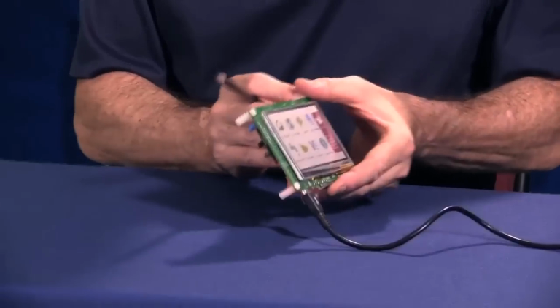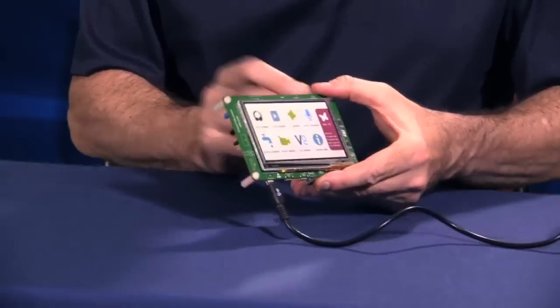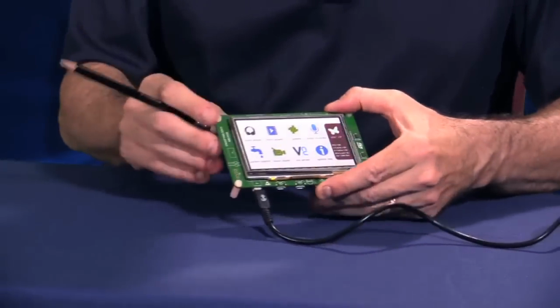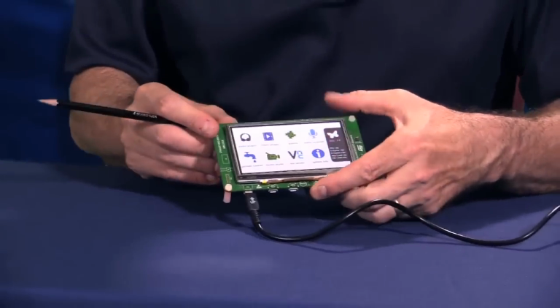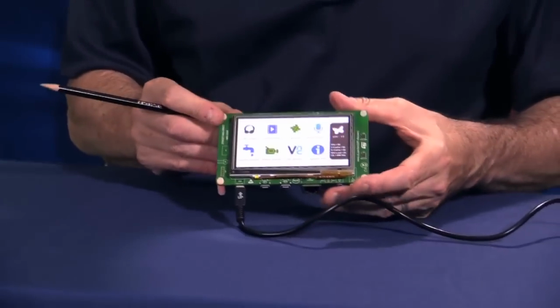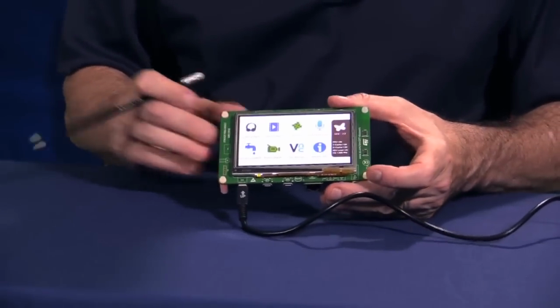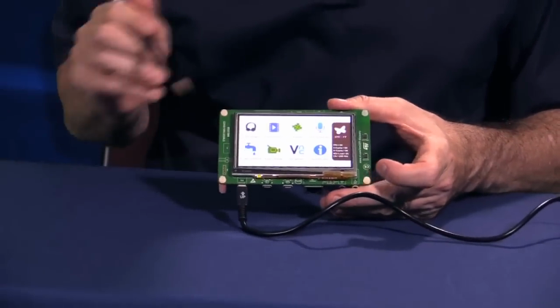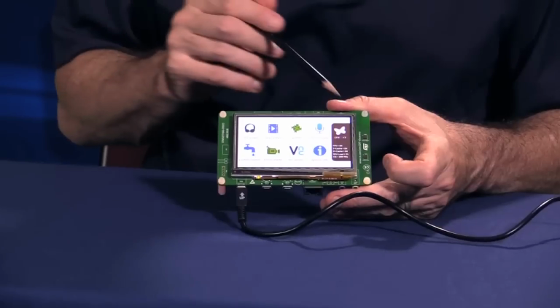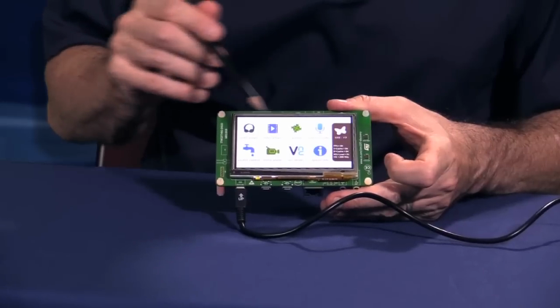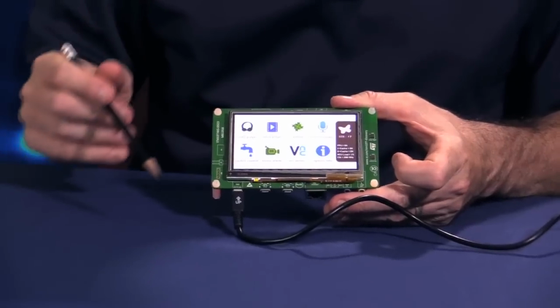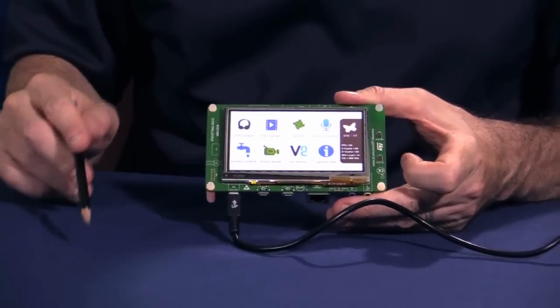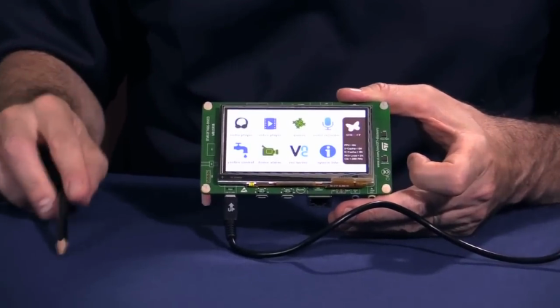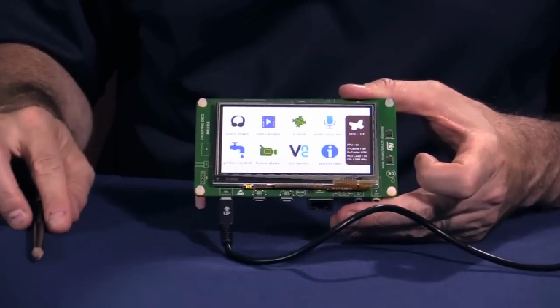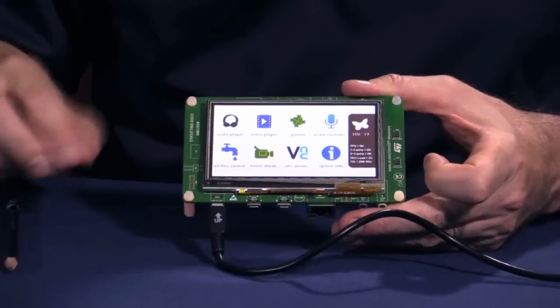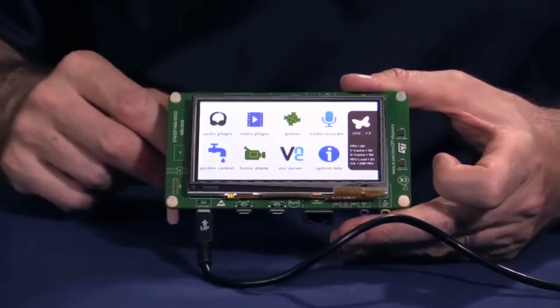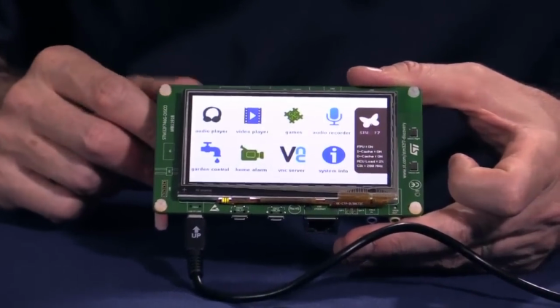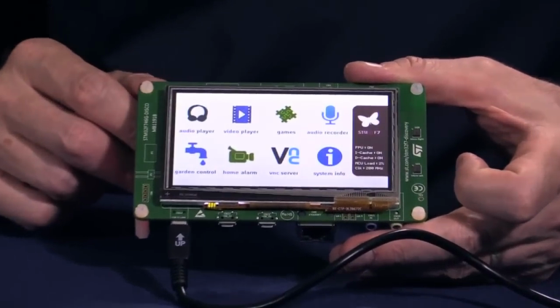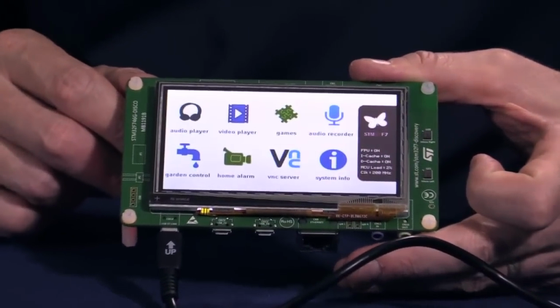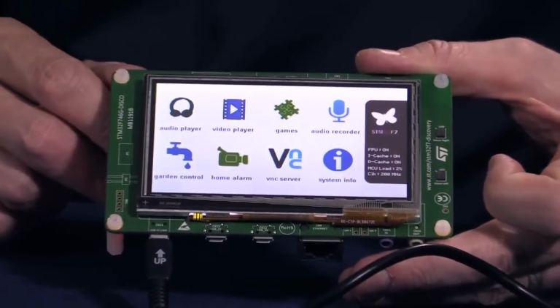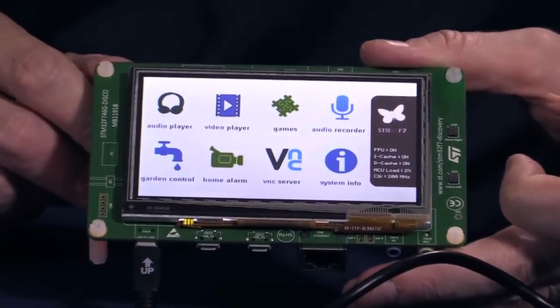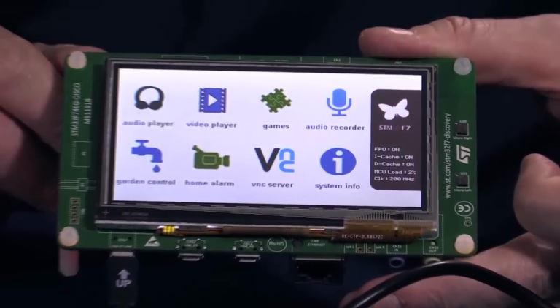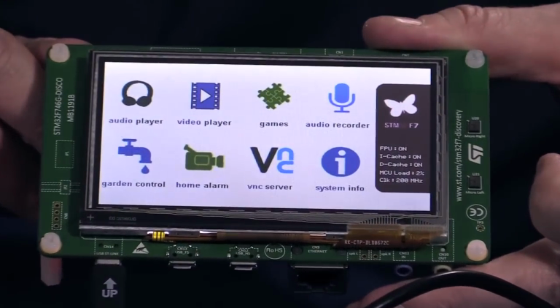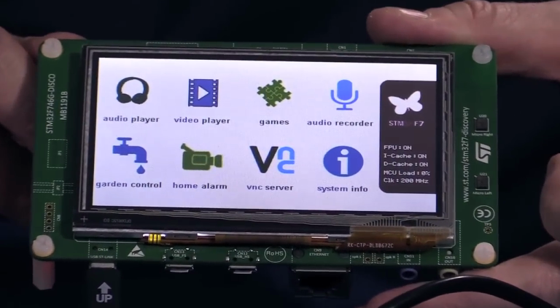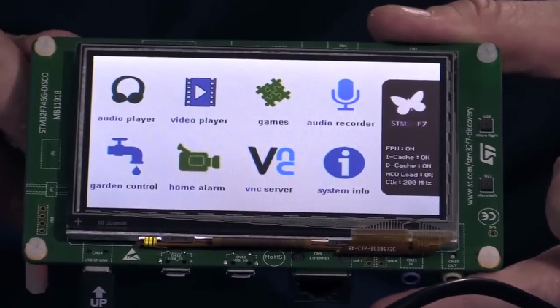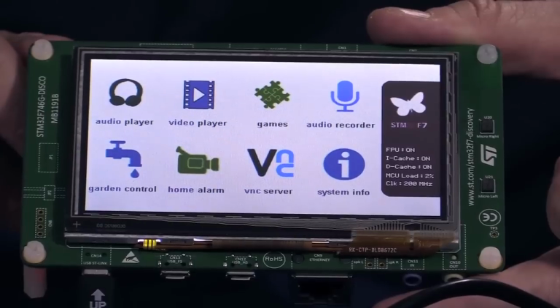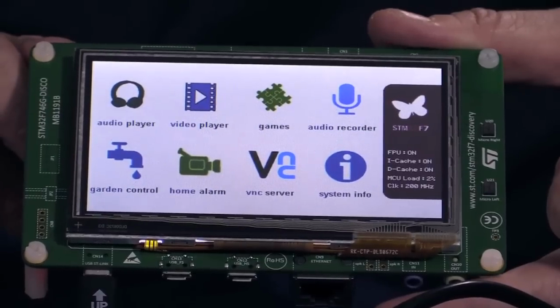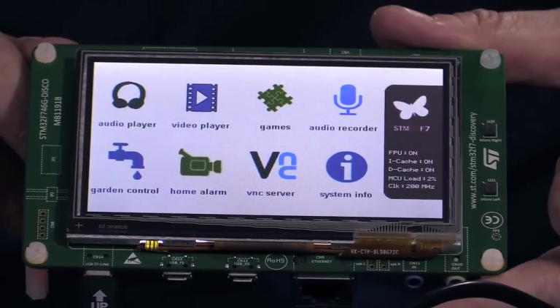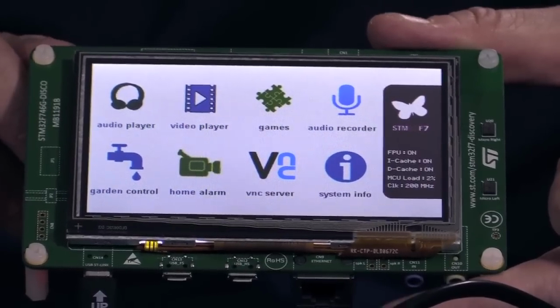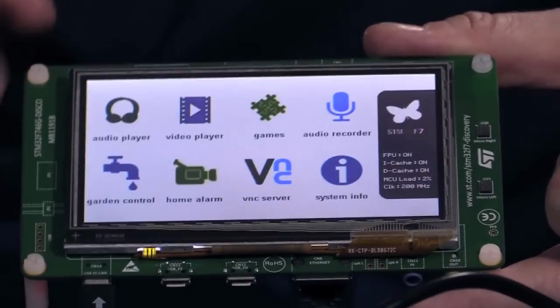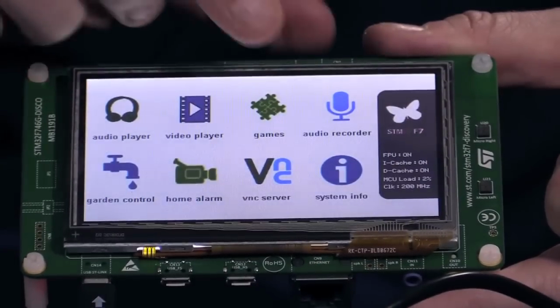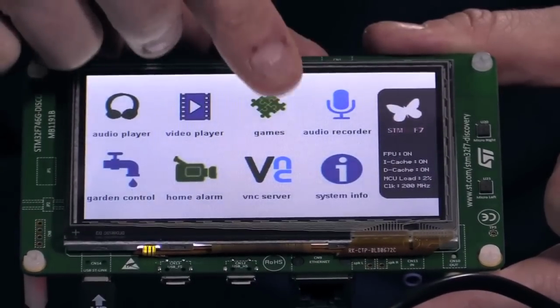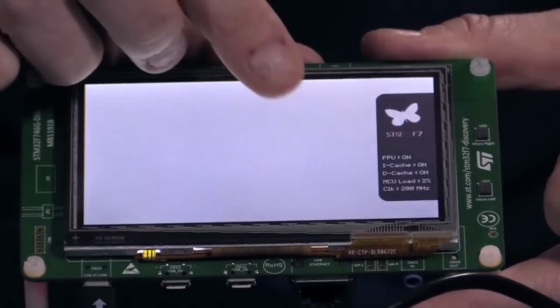On the opposite side of the Discovery Kit is a 4.3-inch WQVGA color 480x272 TFT LED display. It comes with a capacitive touch screen.